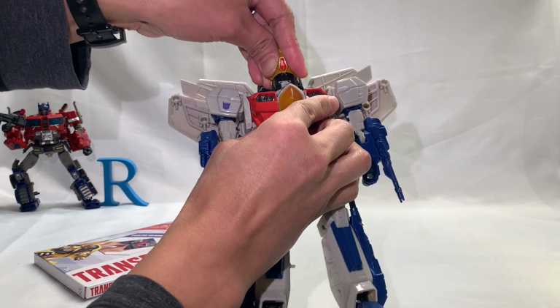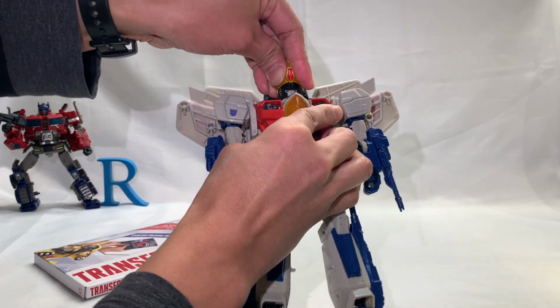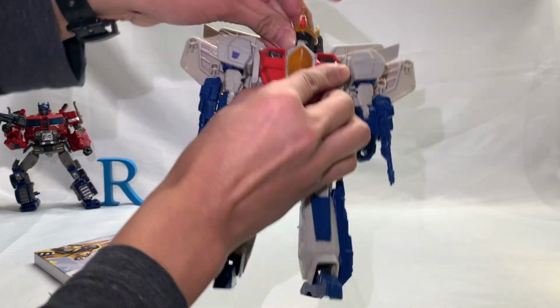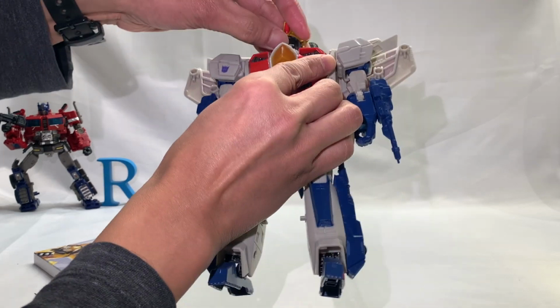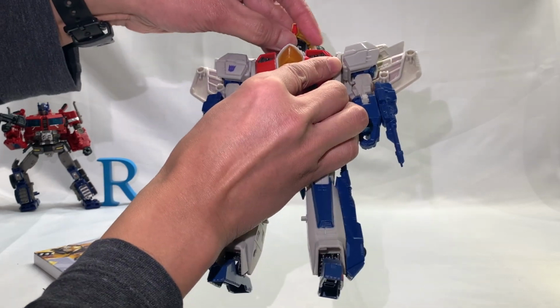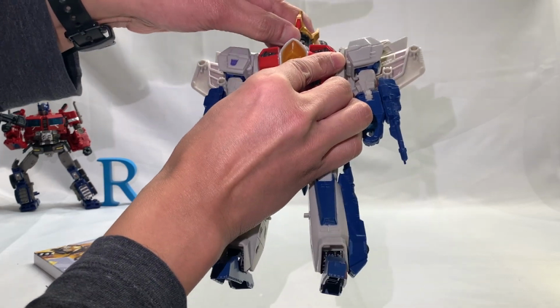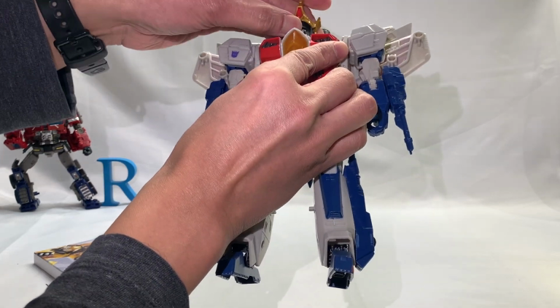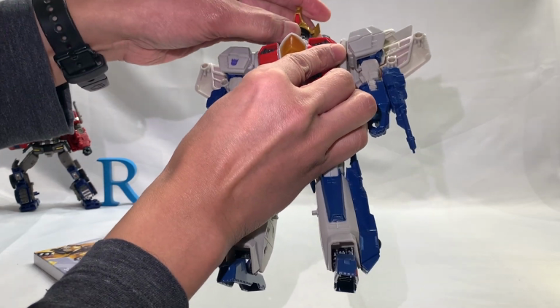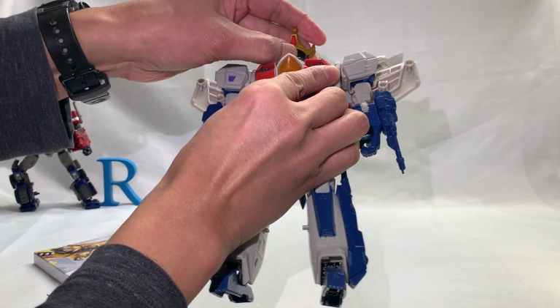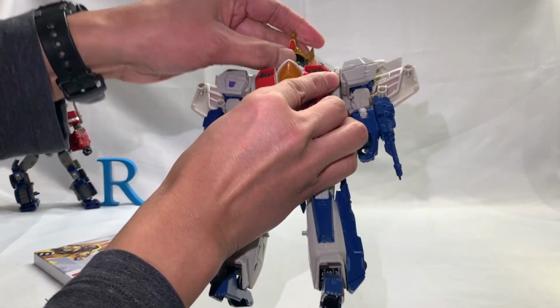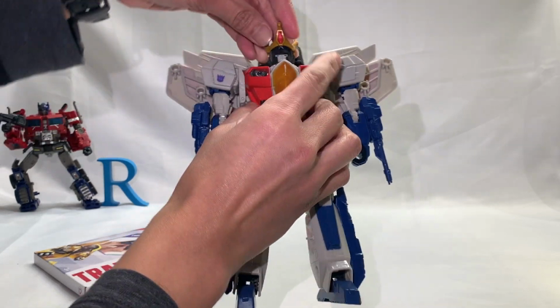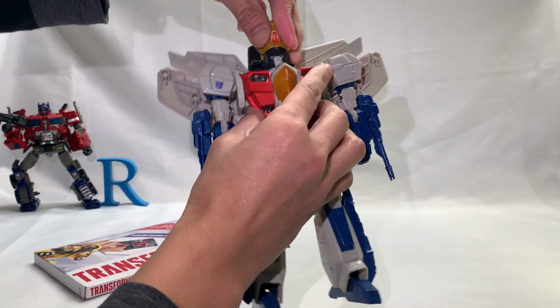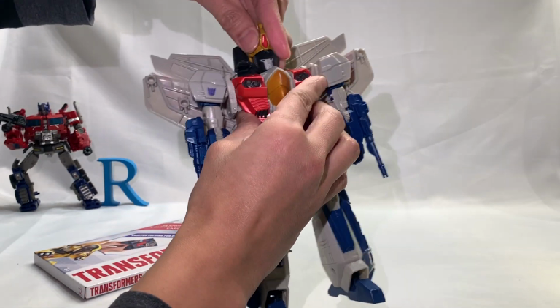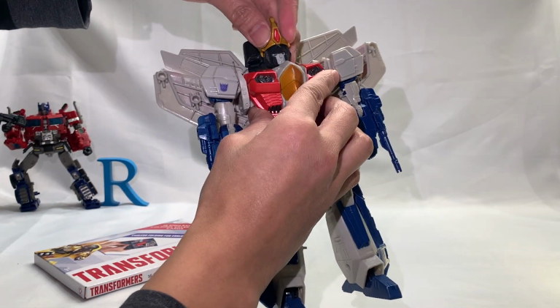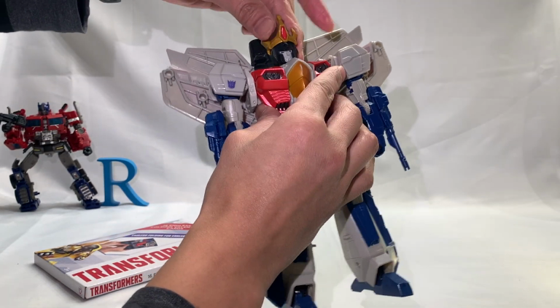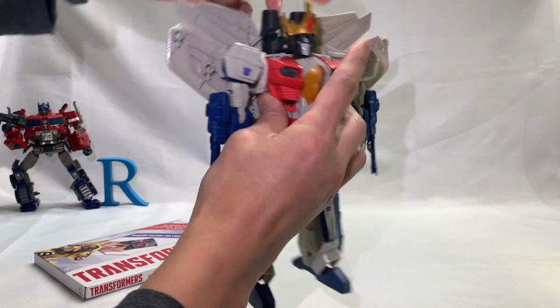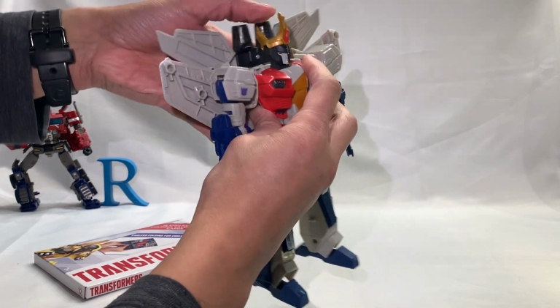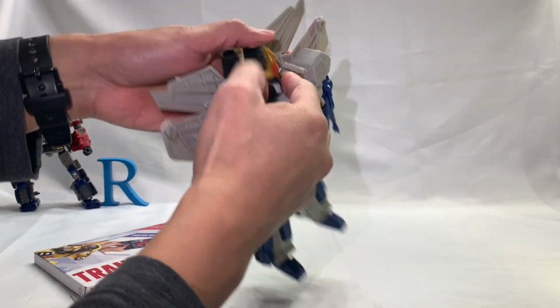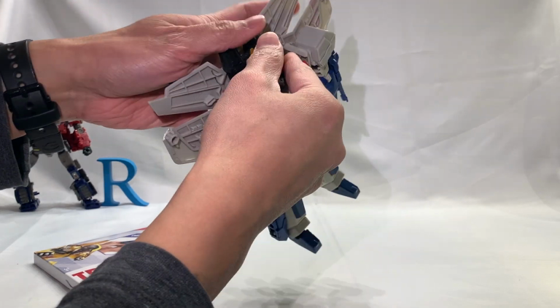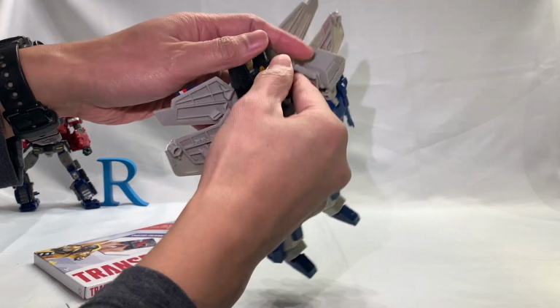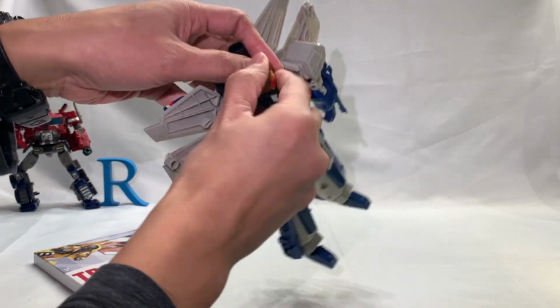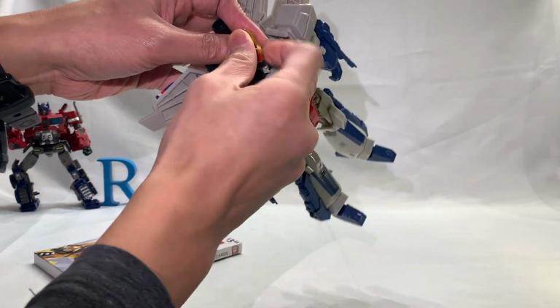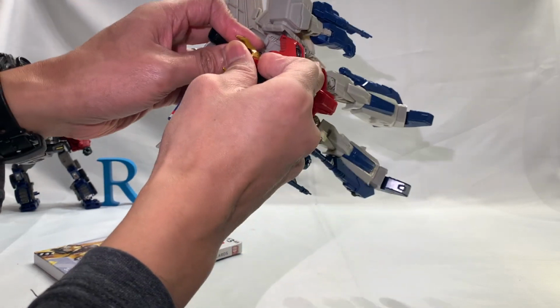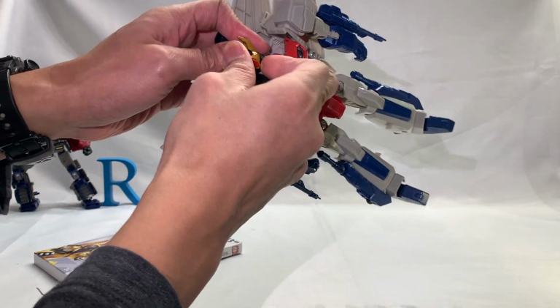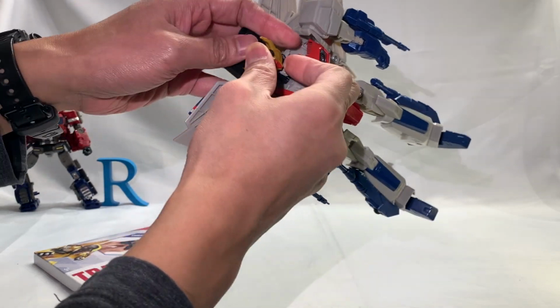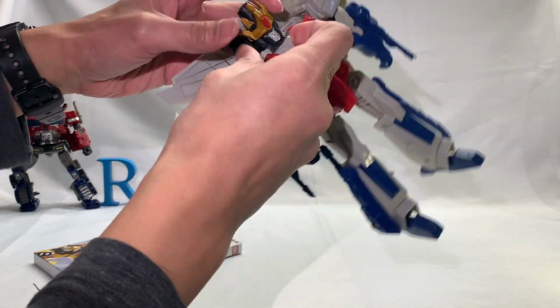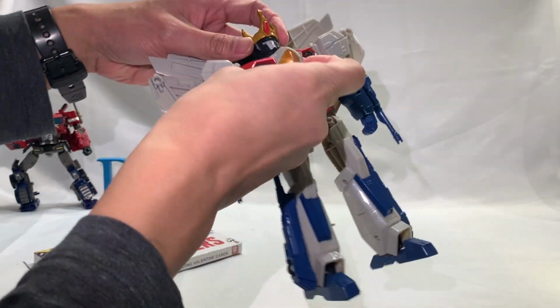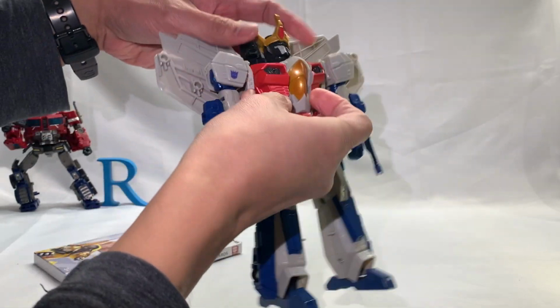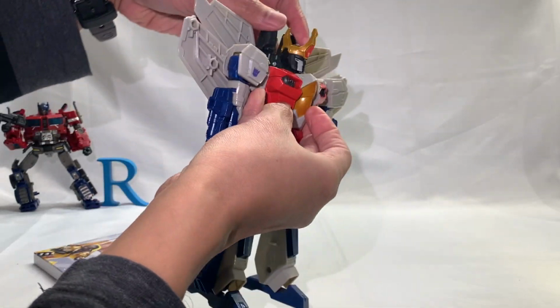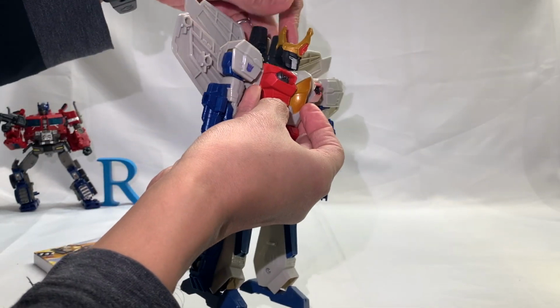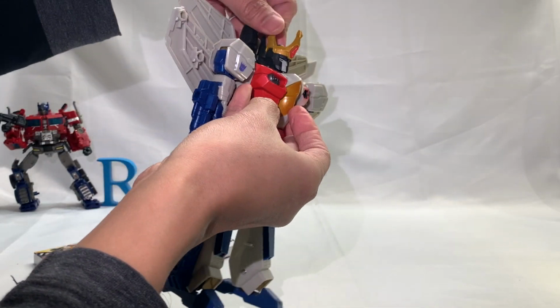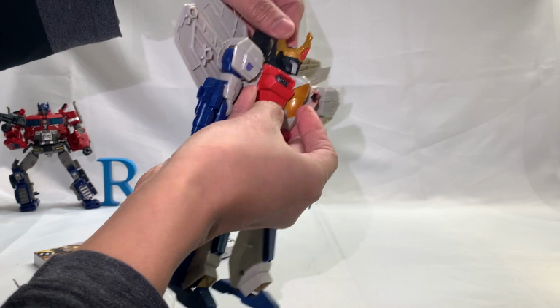I got this from an online seller who I have bought from a lot already. He's also based in the same city as I am.